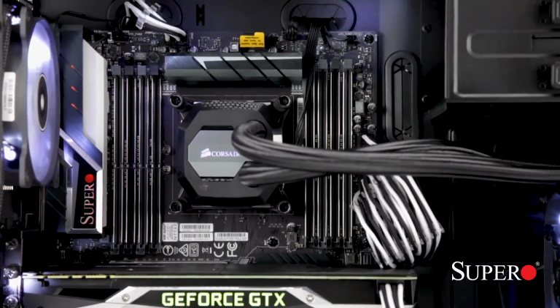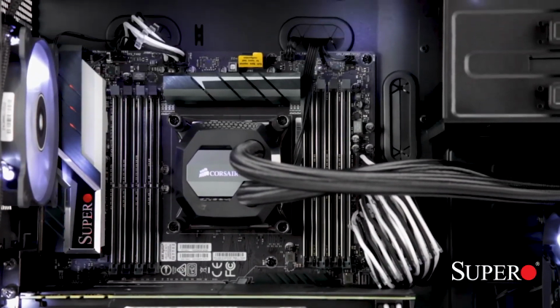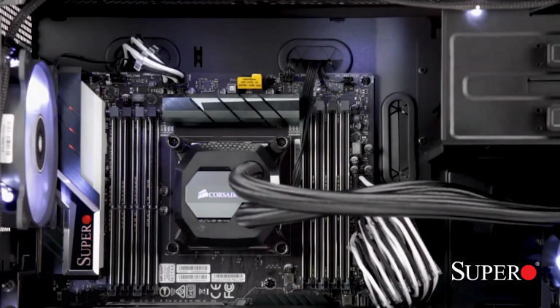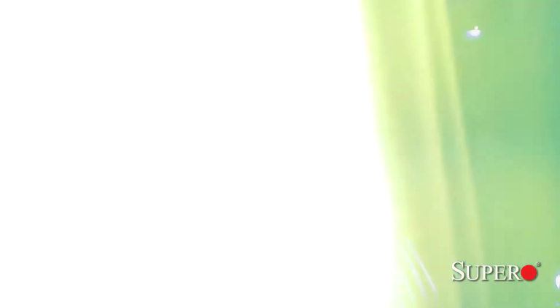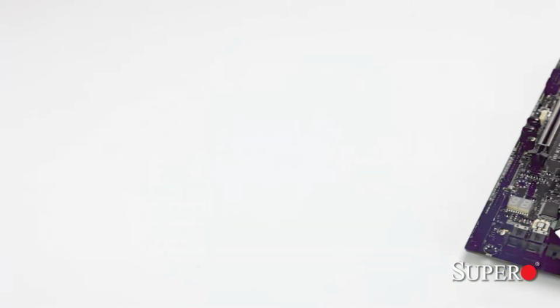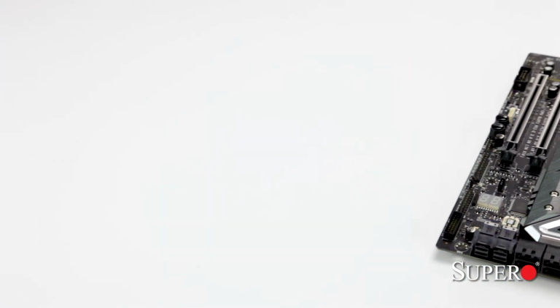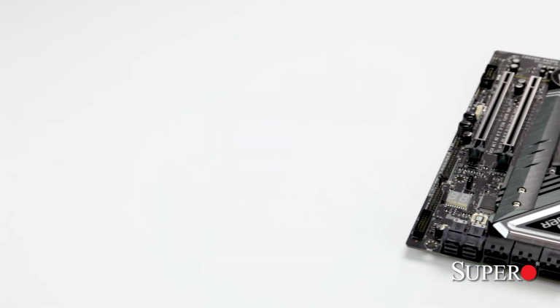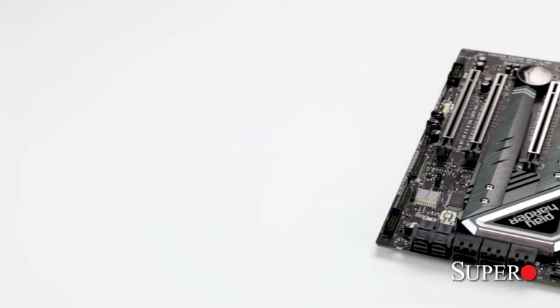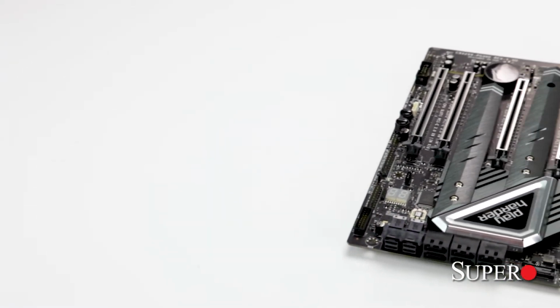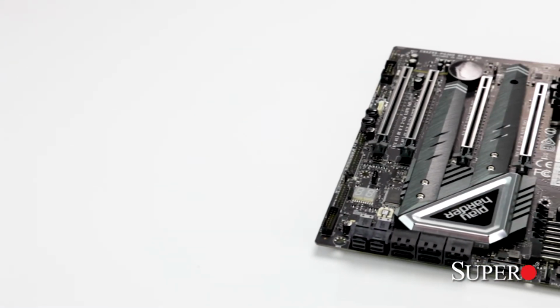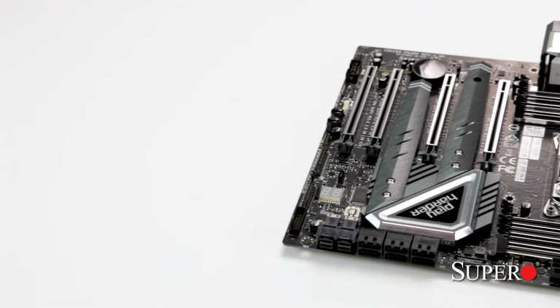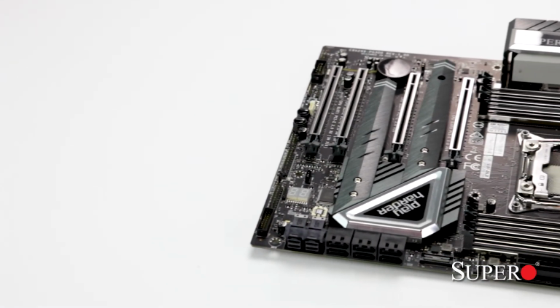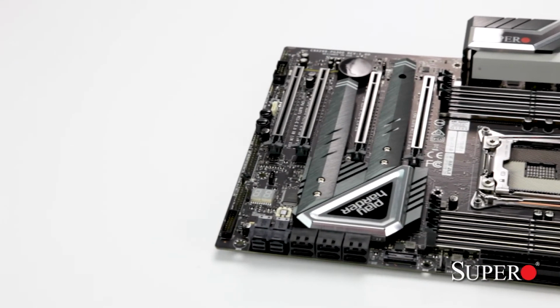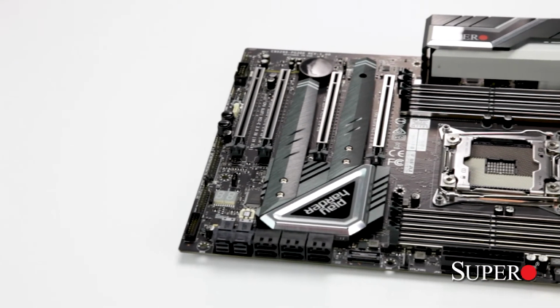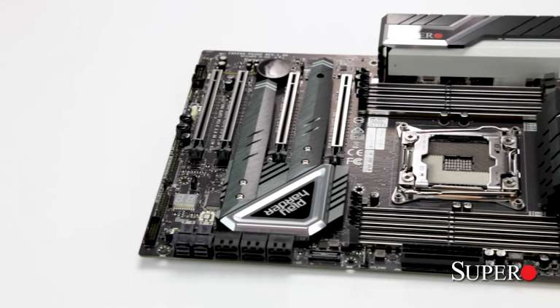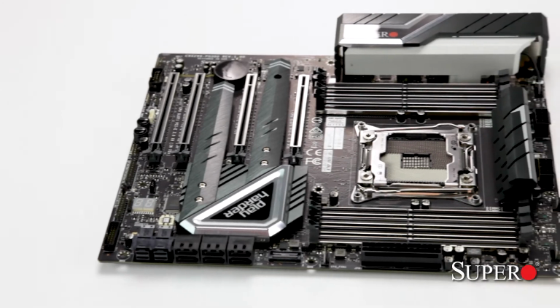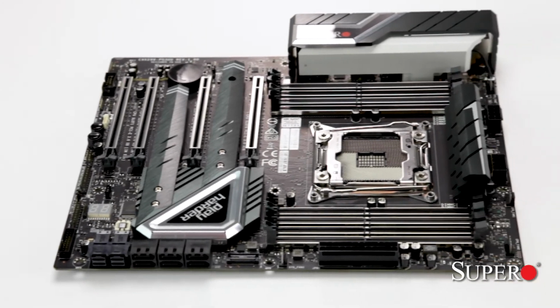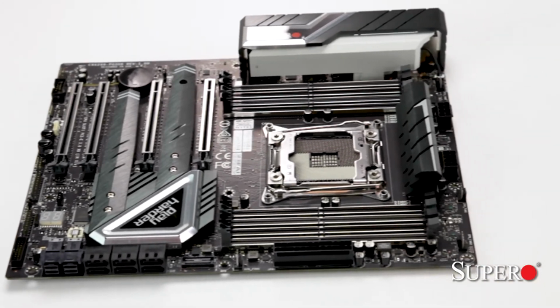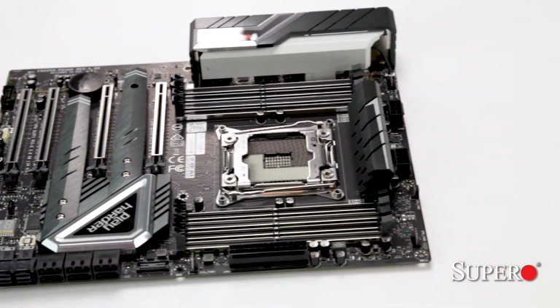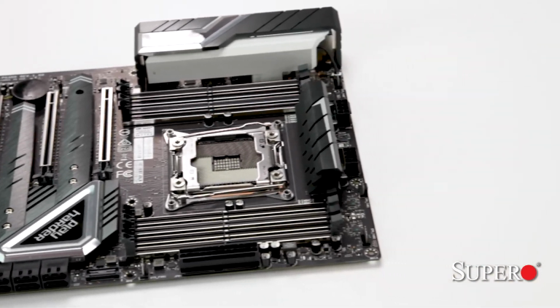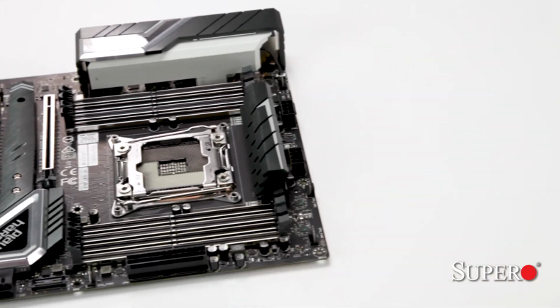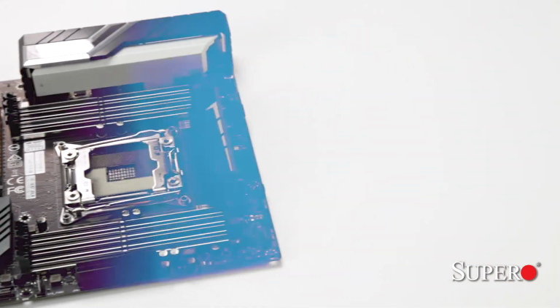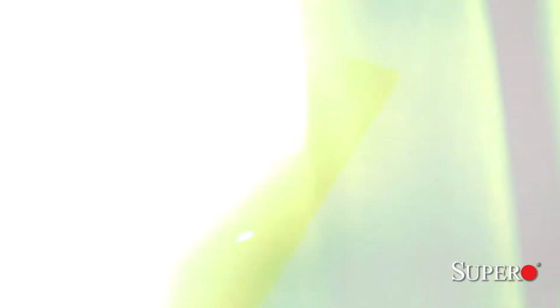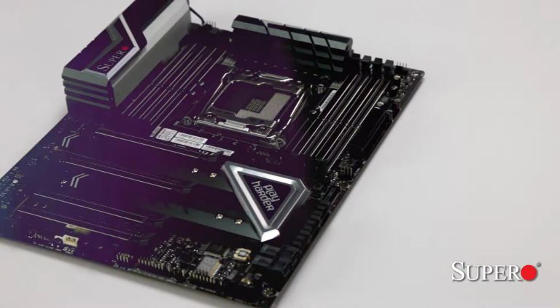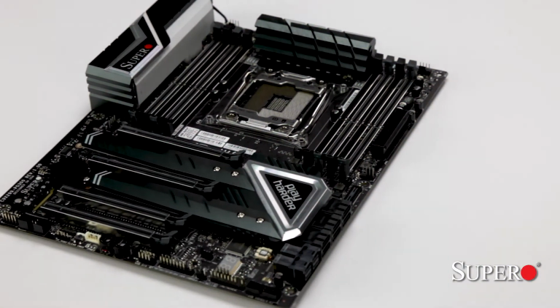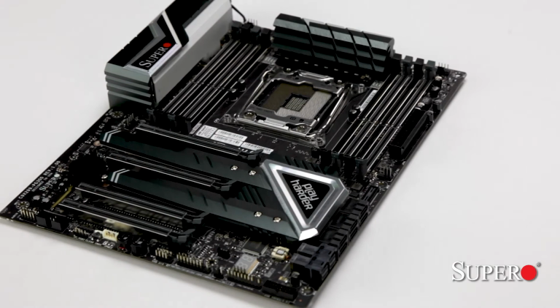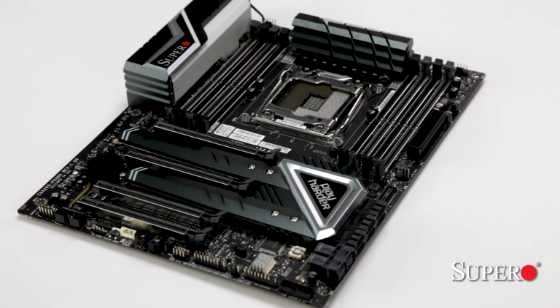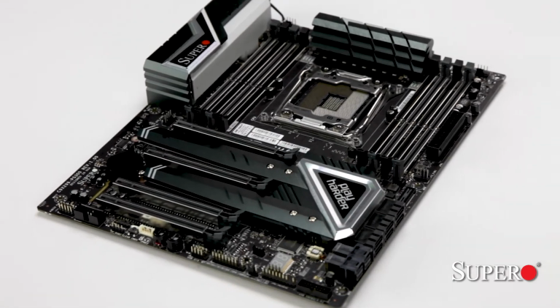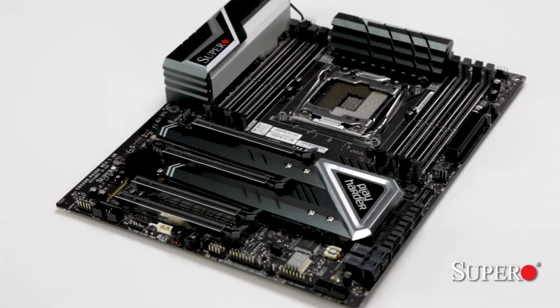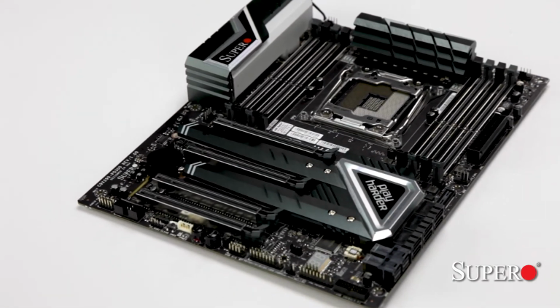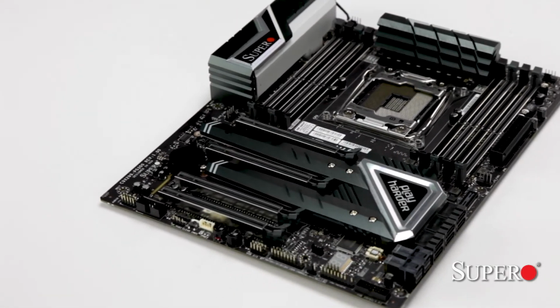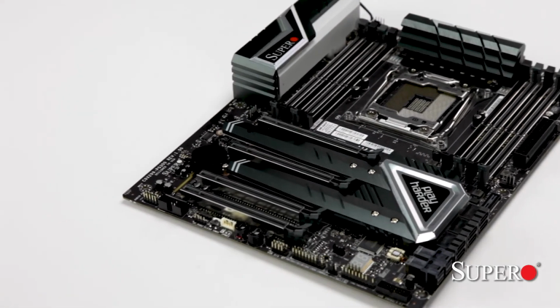This ATX form-factor motherboard can run the Socket 2066 Core X-Series i7 and i9 CPUs, has 4 PCI Express 16x slots and DDR4 4133 MHz memory of up to 128GB via overclock.